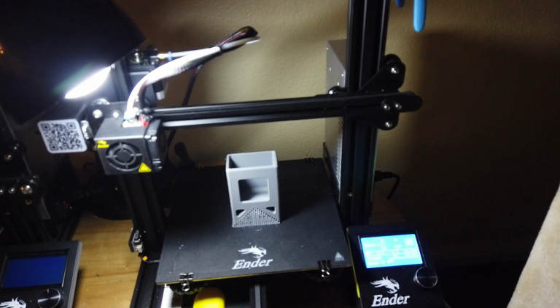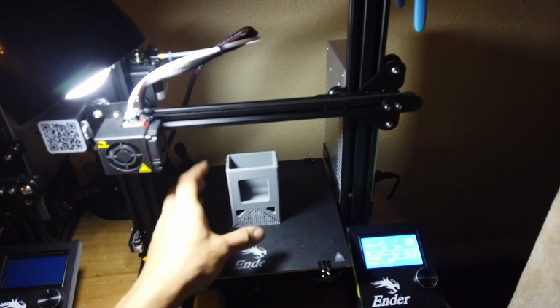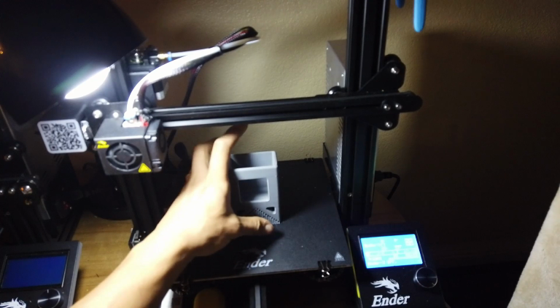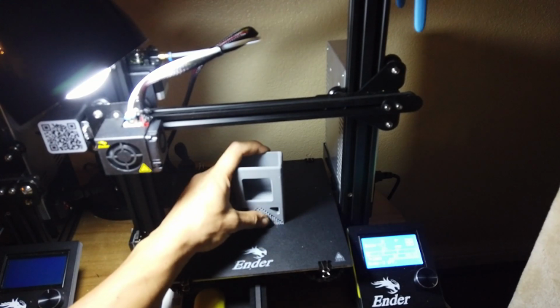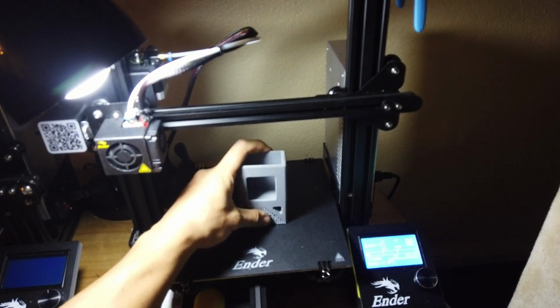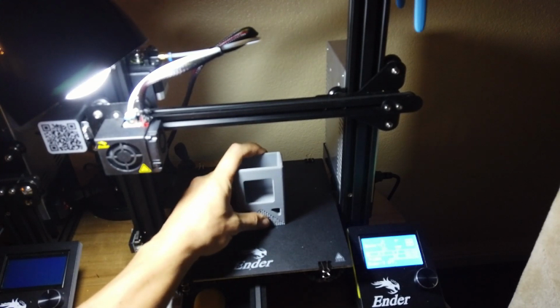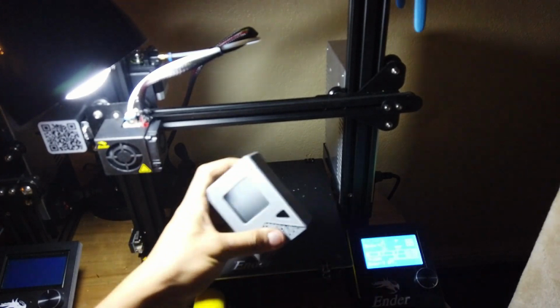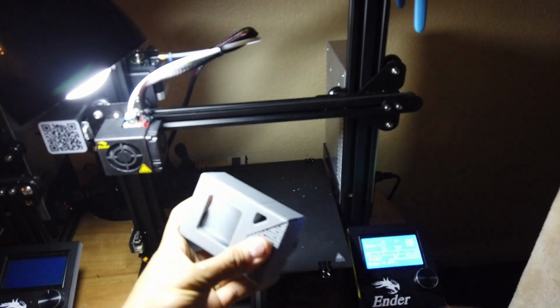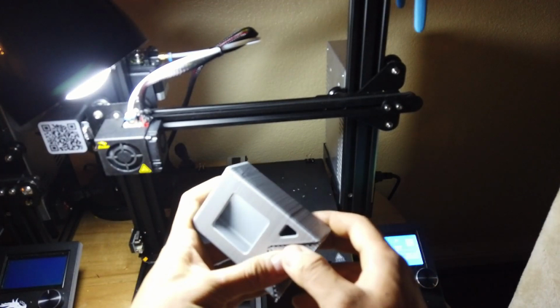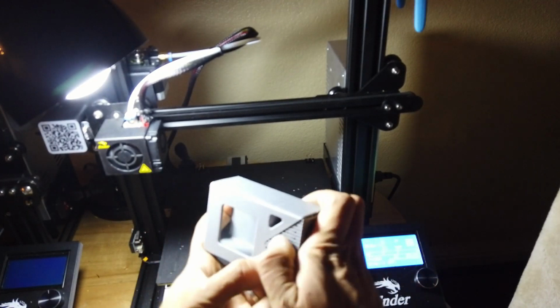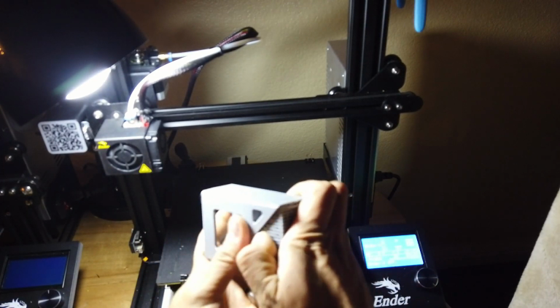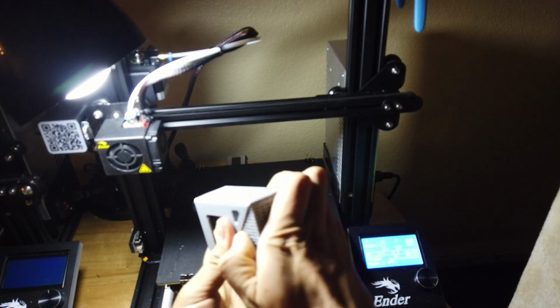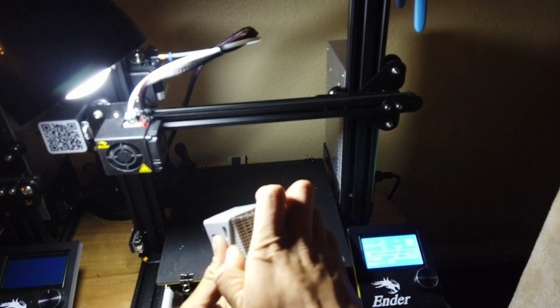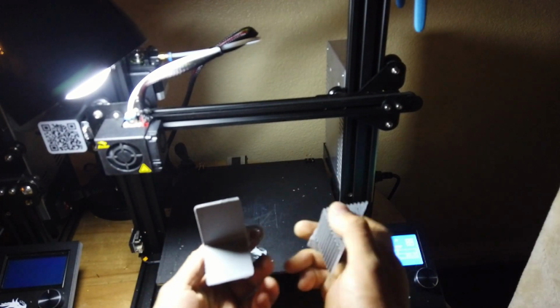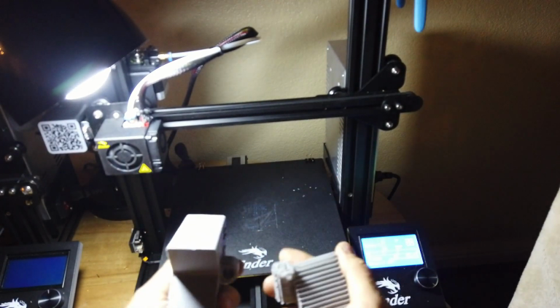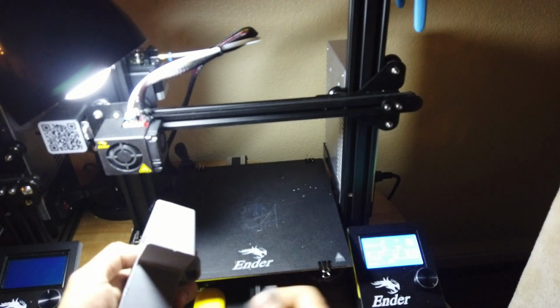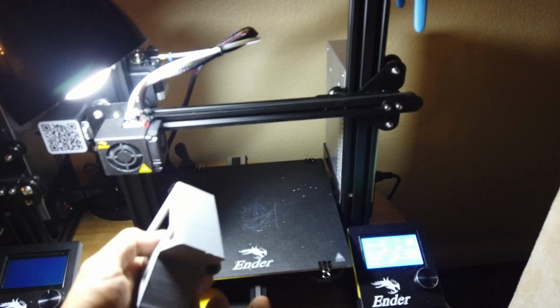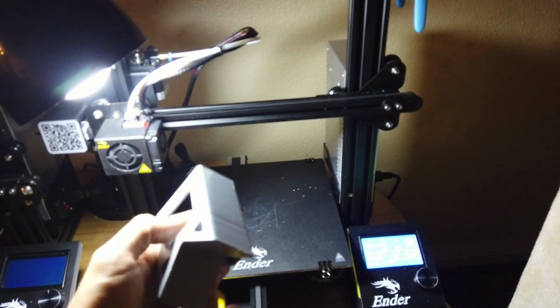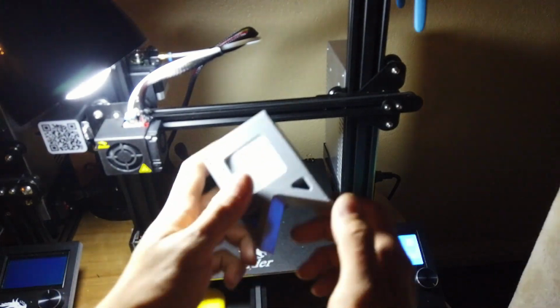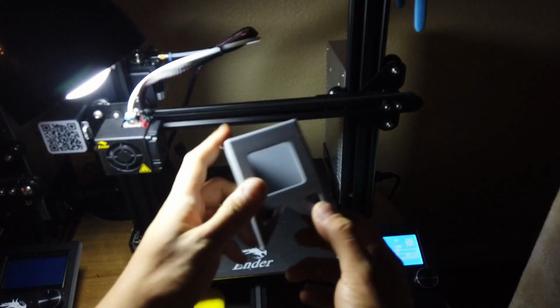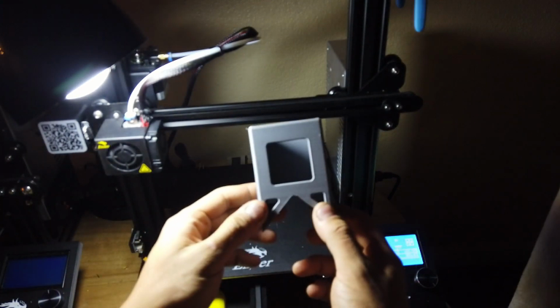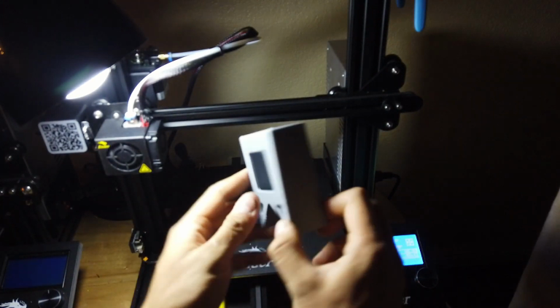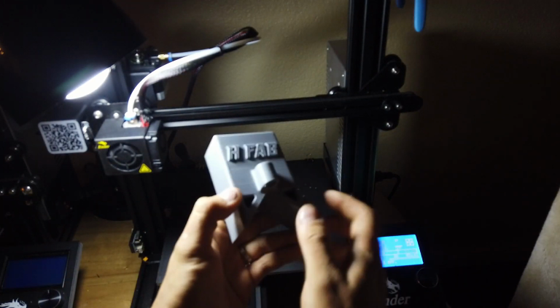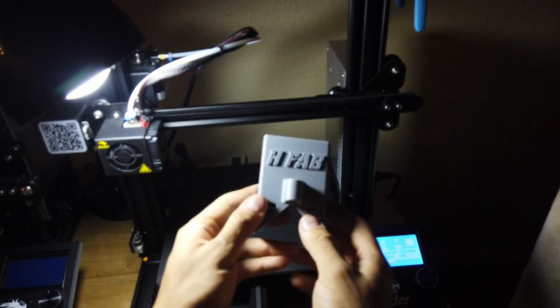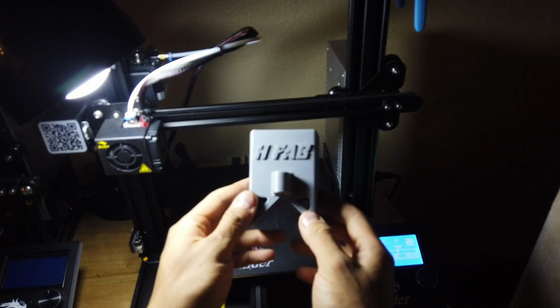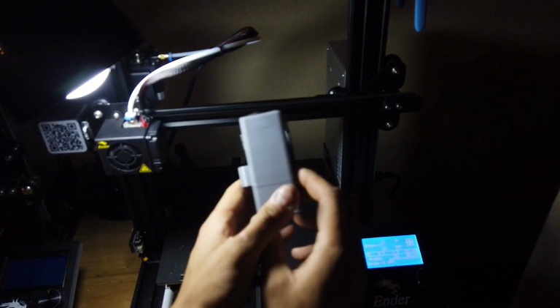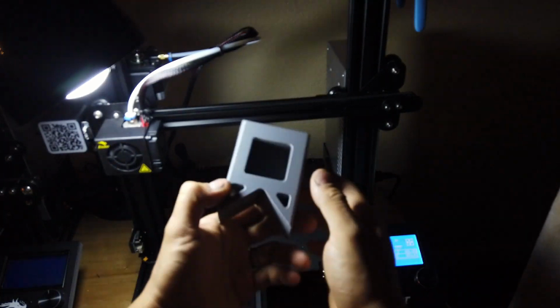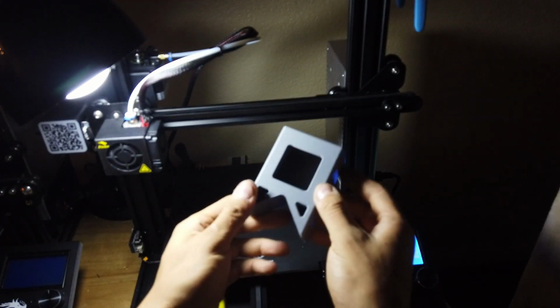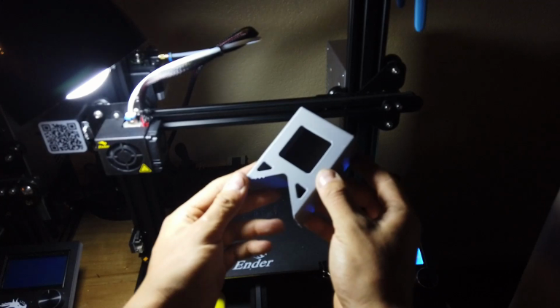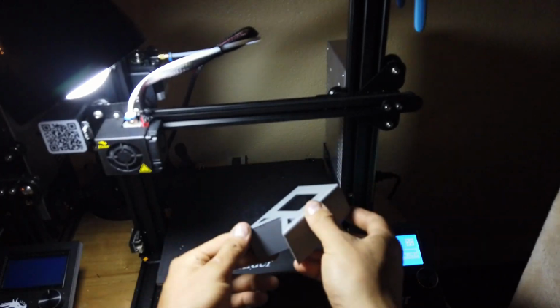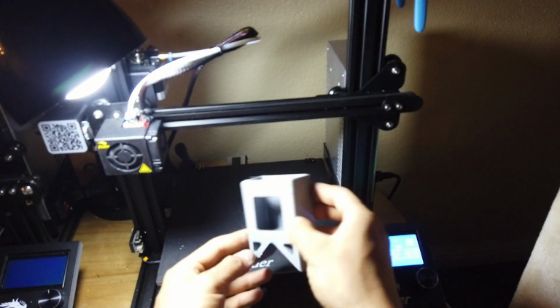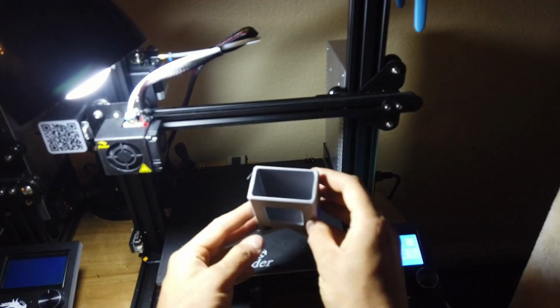I recommend printing it out this way and popping out all the supports, including the little window which actually has a support tool — not shown in this footage, sorry about that. There you have it.